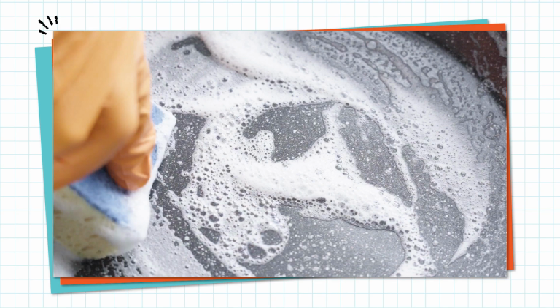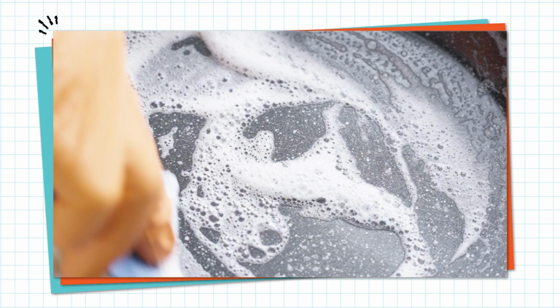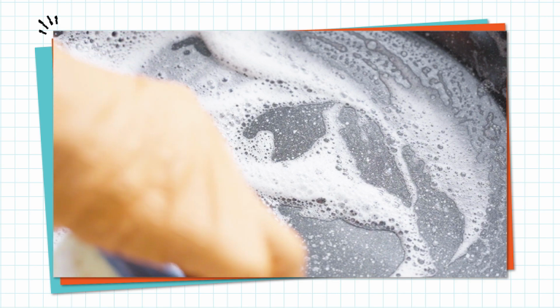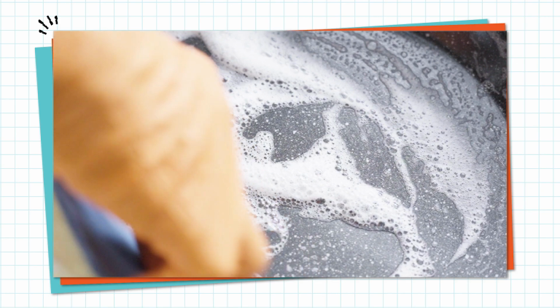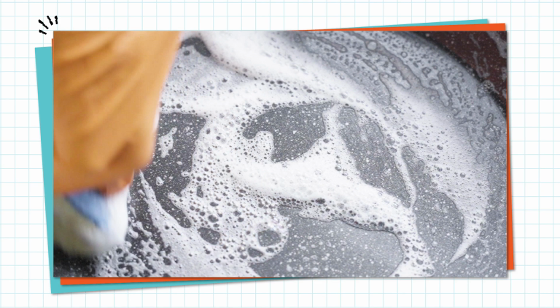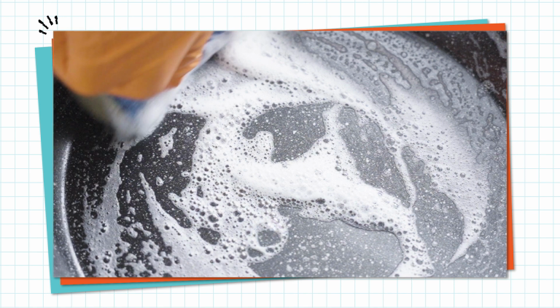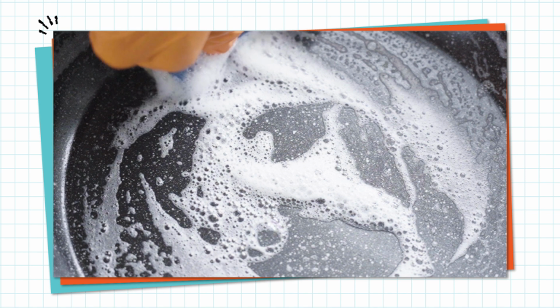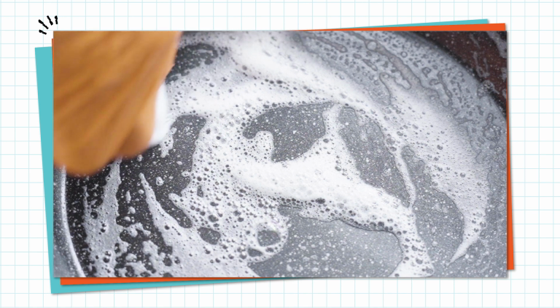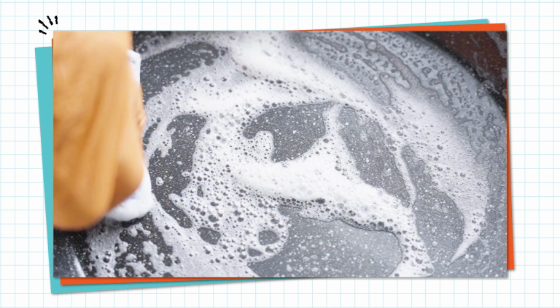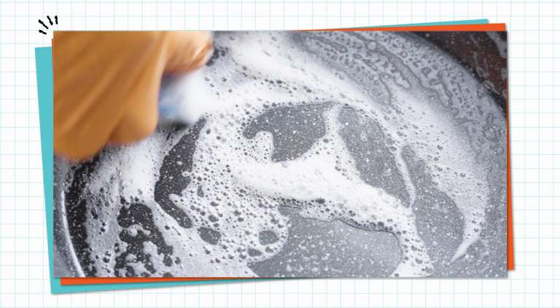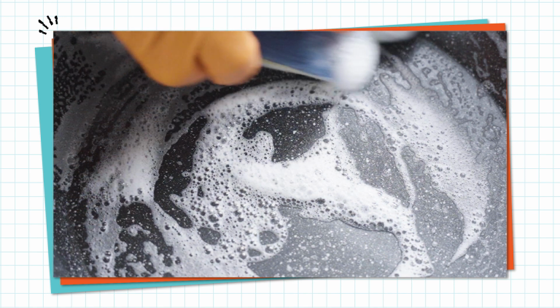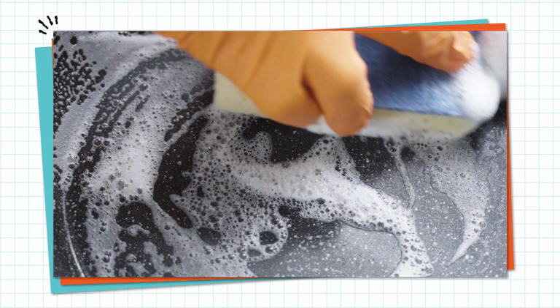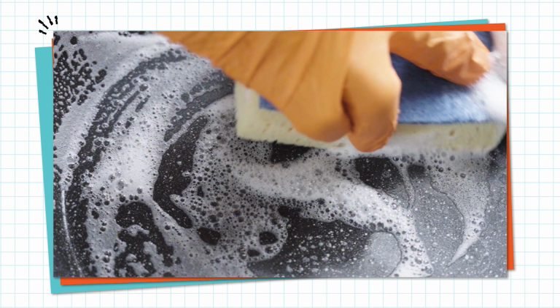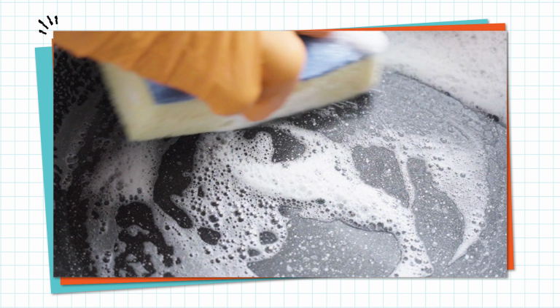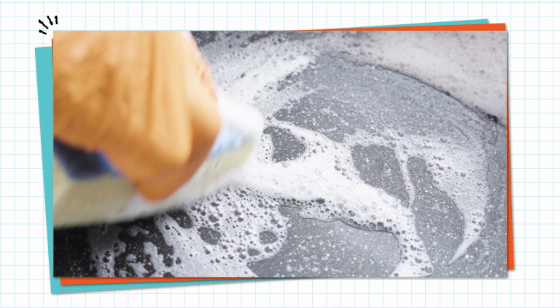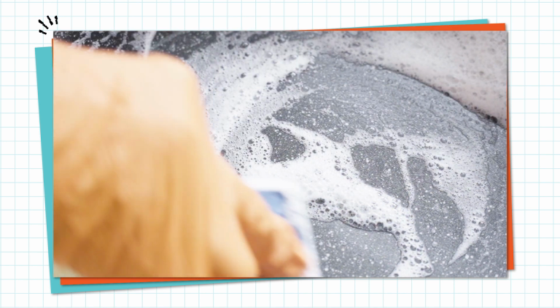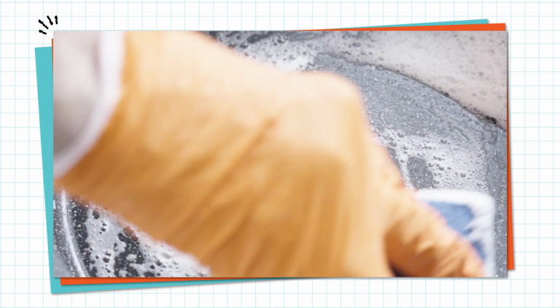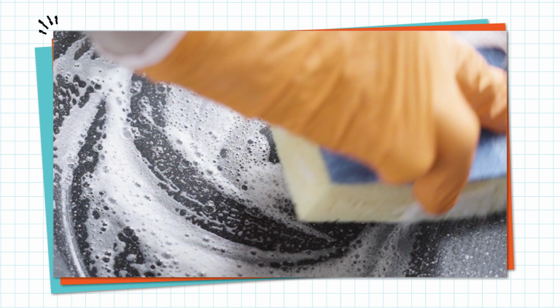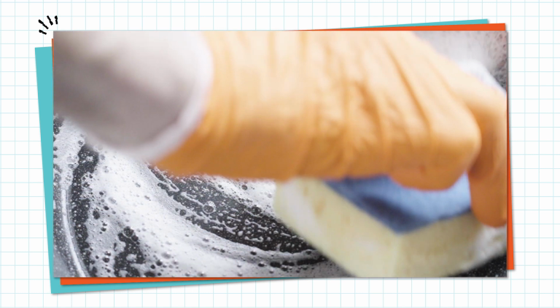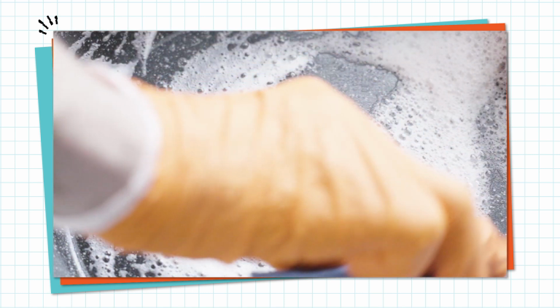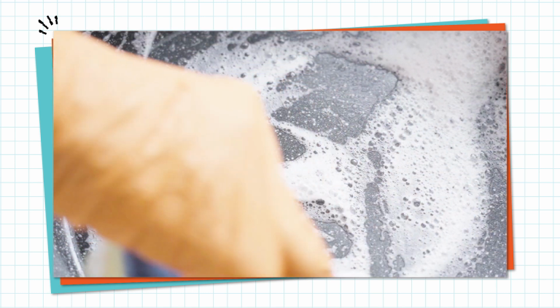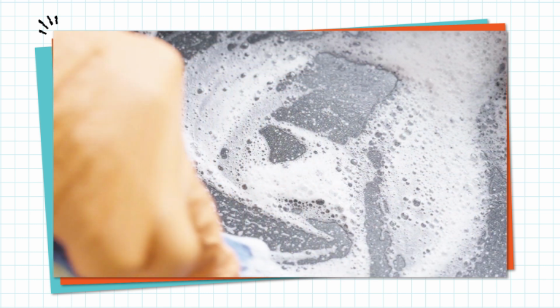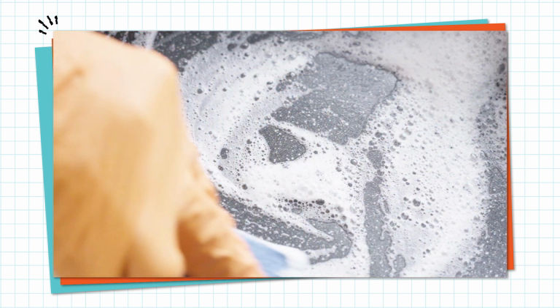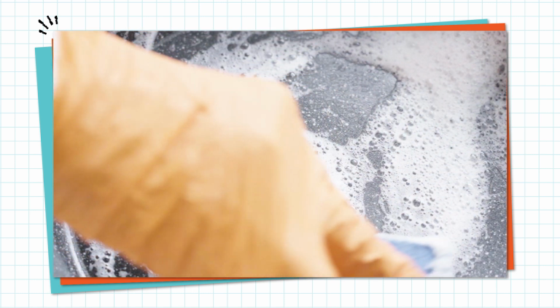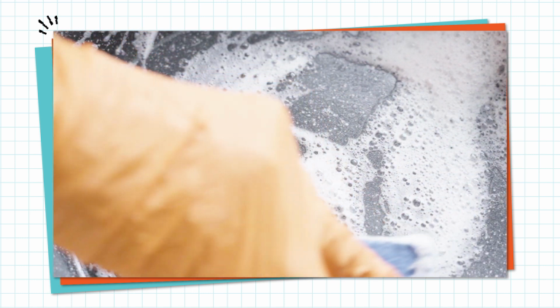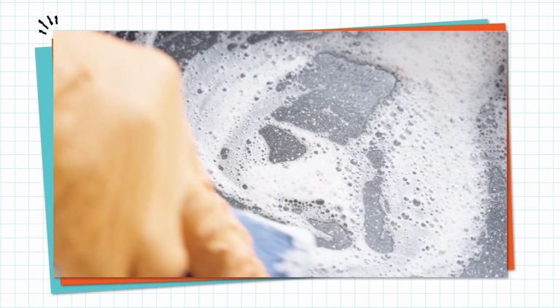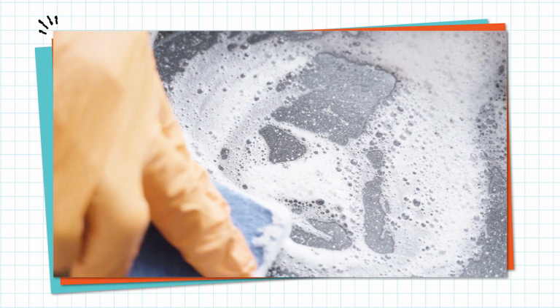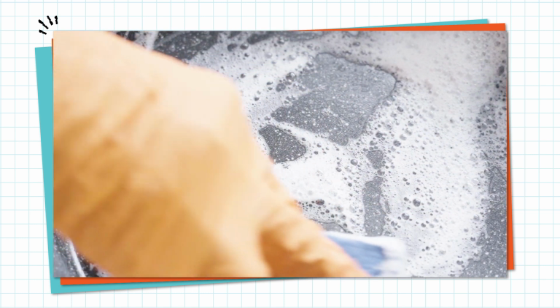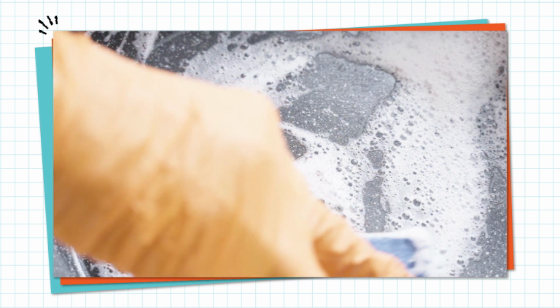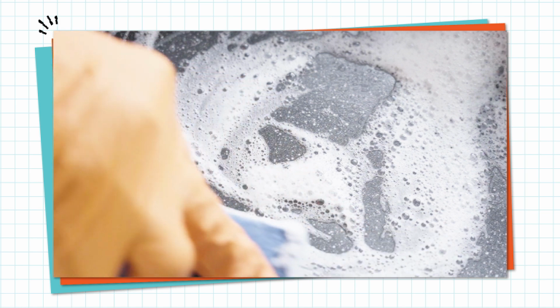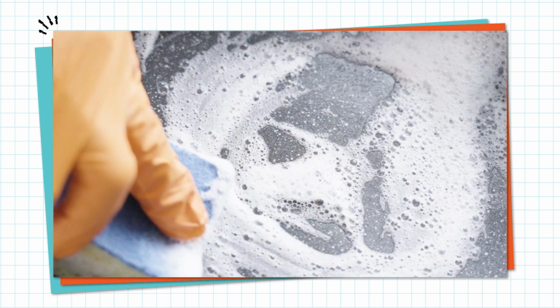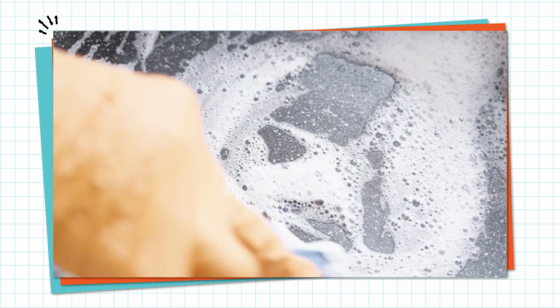The hydrophilic end of the soap grabs onto water while the hydrophobic end grabs onto oil. With the soap holding onto both, the oil gets broken up and mixed into the water. The same thing happens with other messy stuff, like oily grease and fats in food, which is why soap is perfect for cleaning dirty plates and hands.